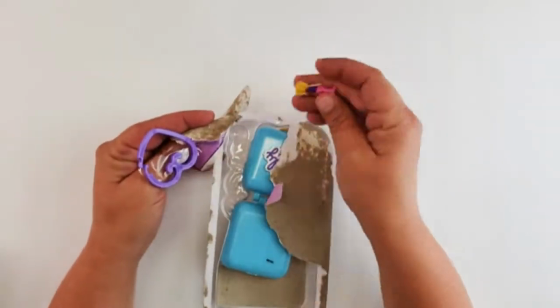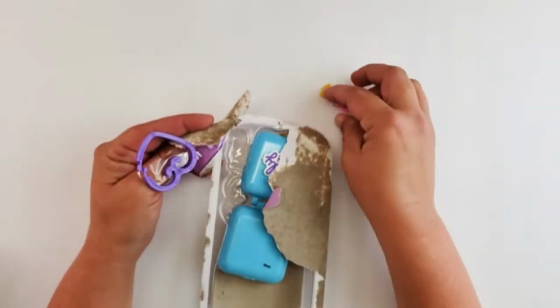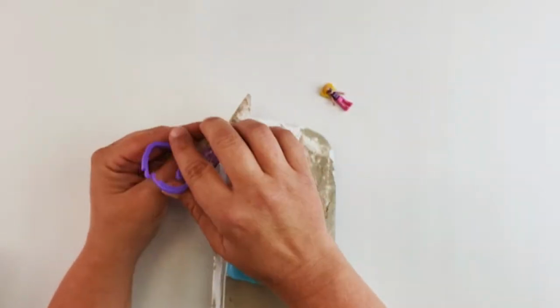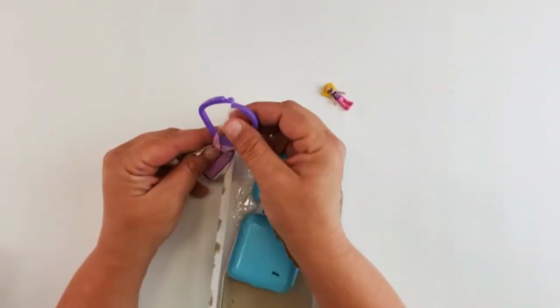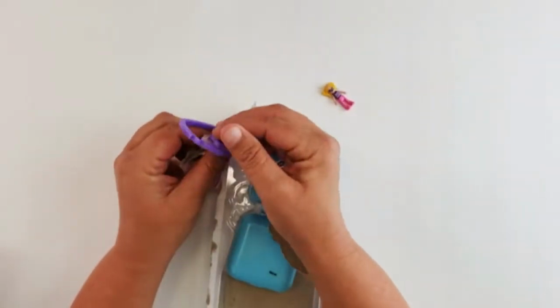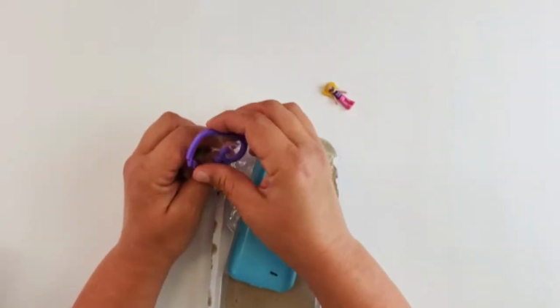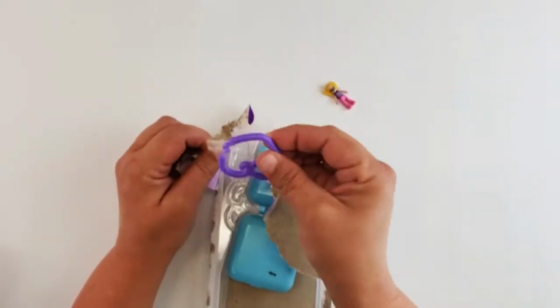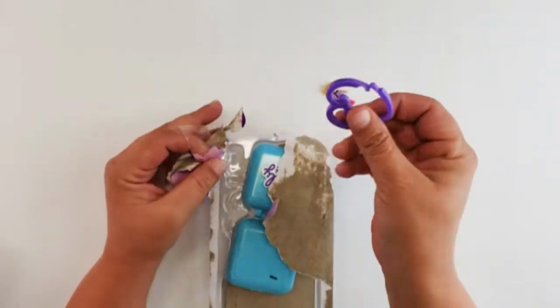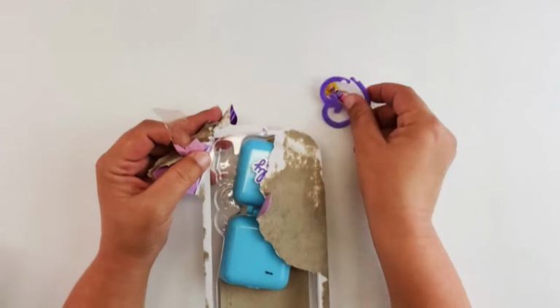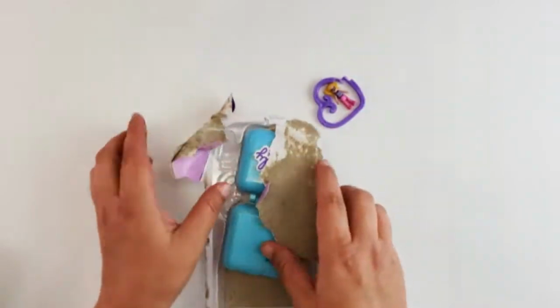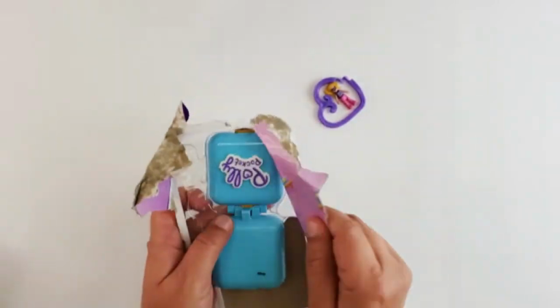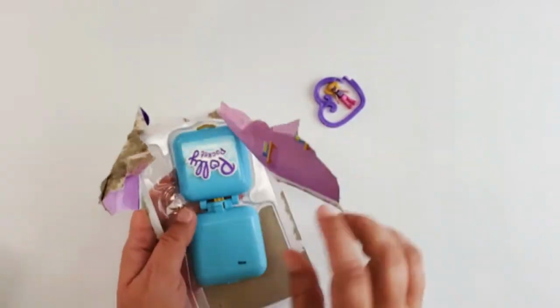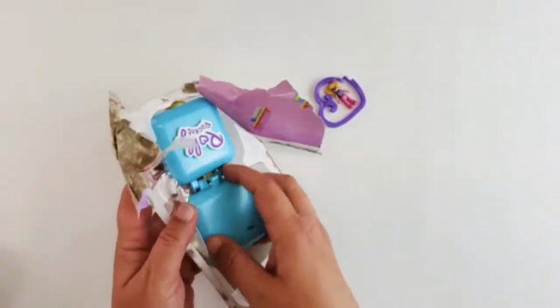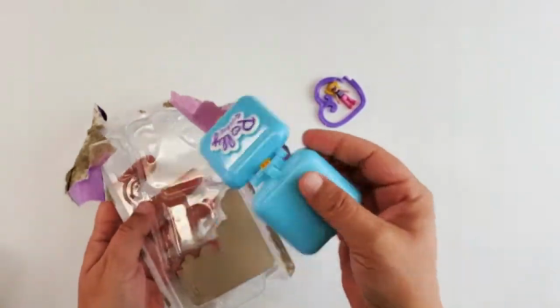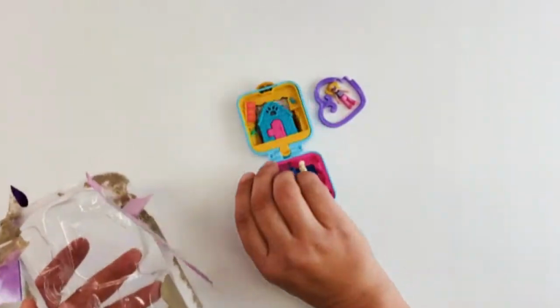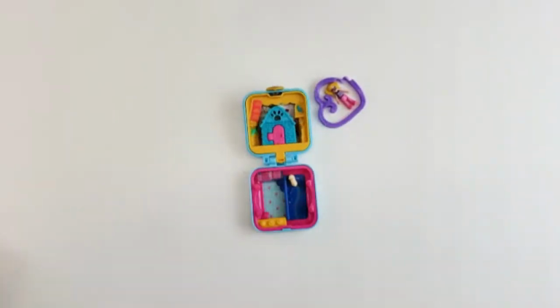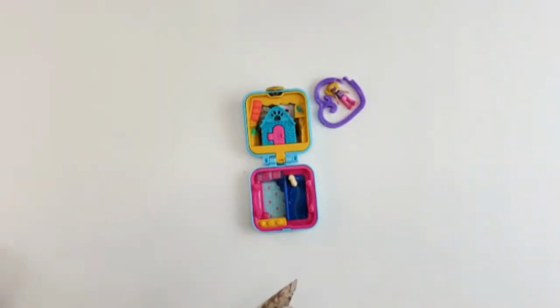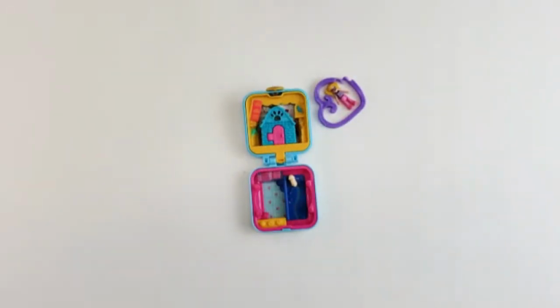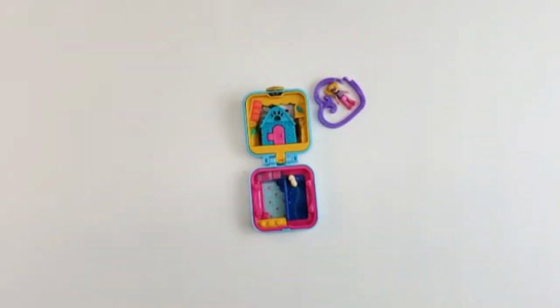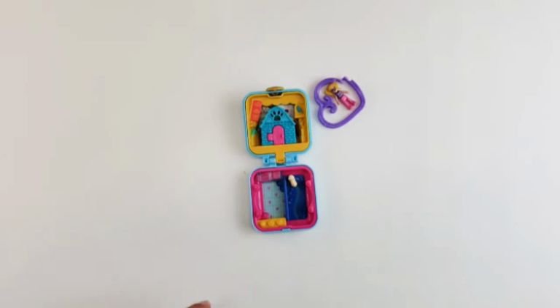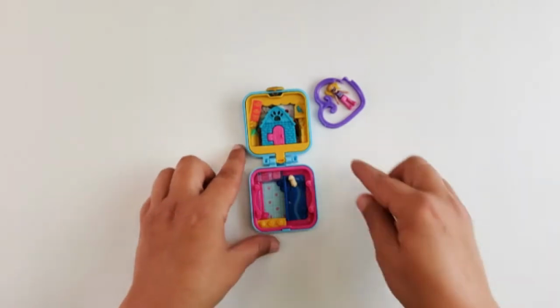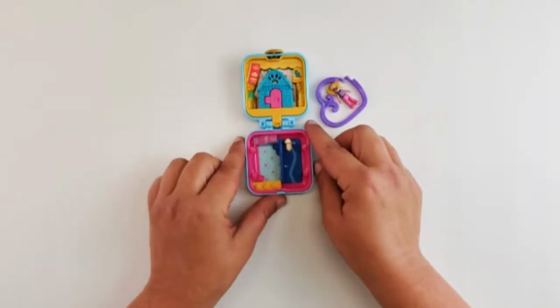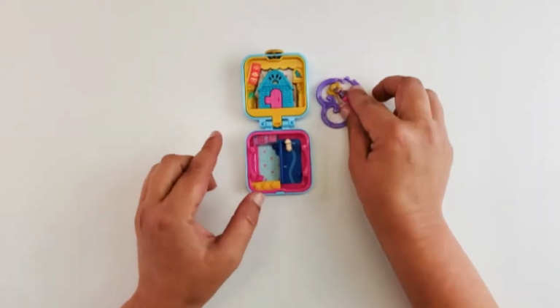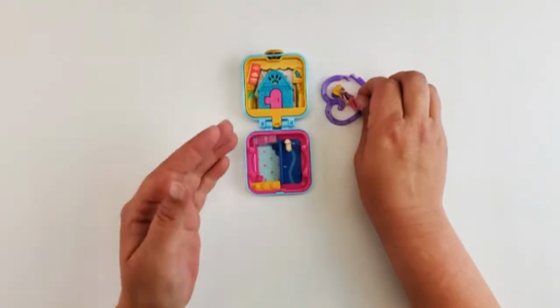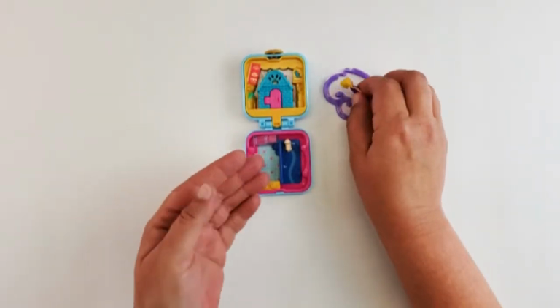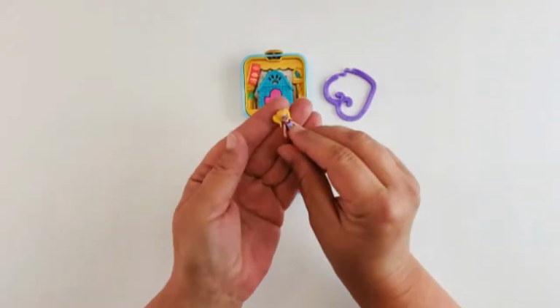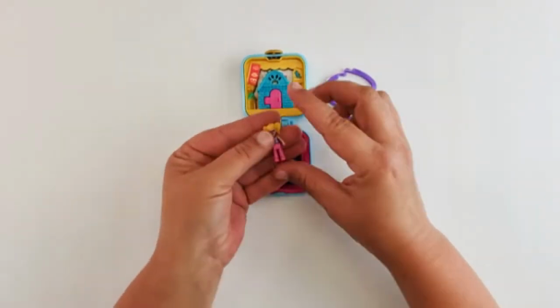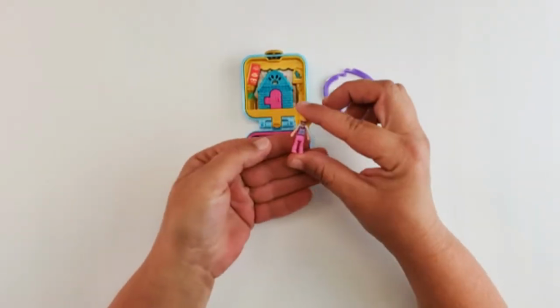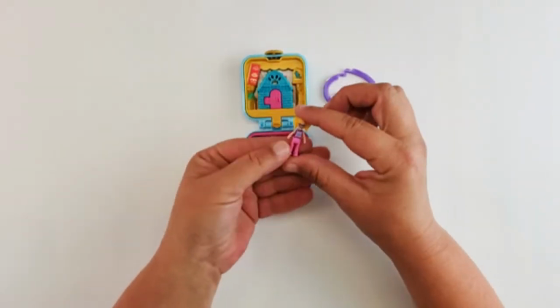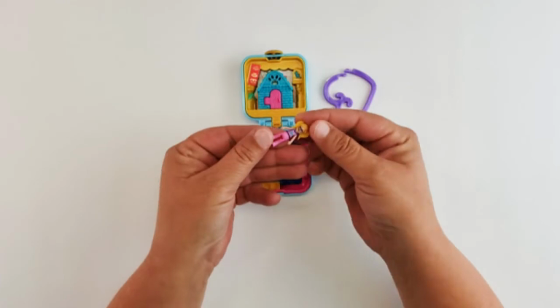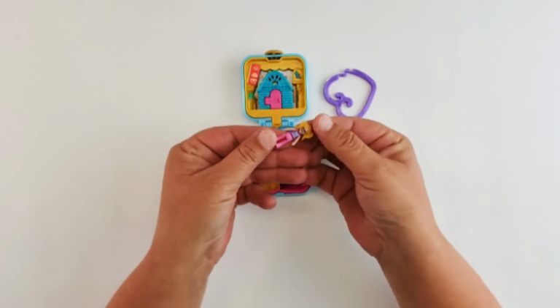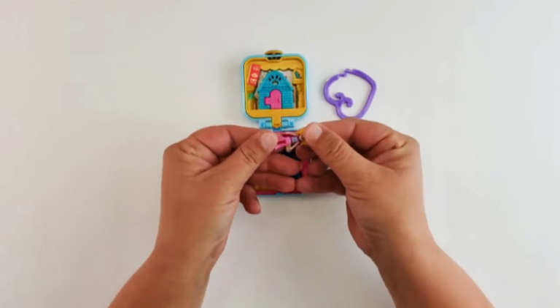There's our Polly. Look, it's got the clip to clip it into your backpack. And here is our little Polly — apparently she moves.